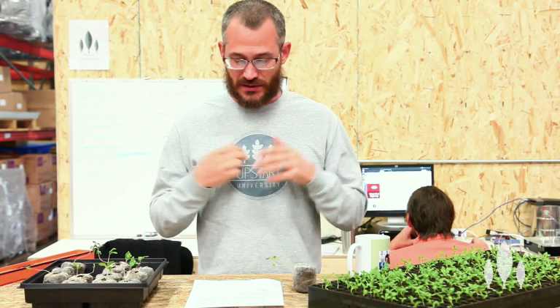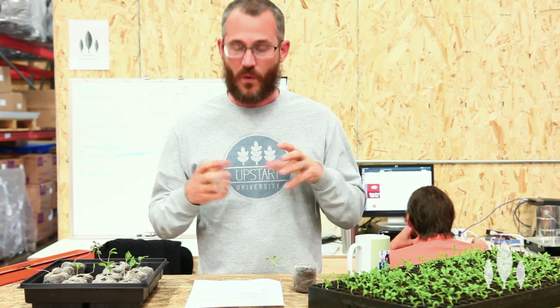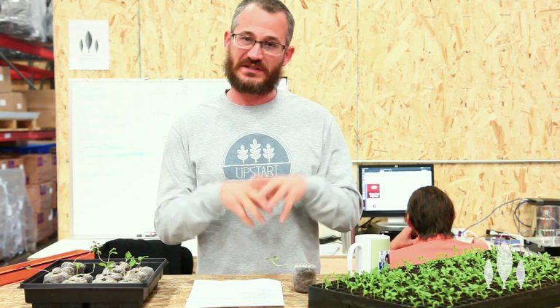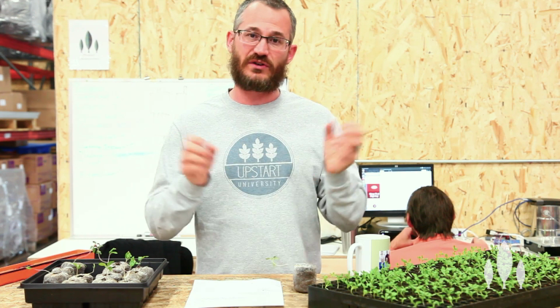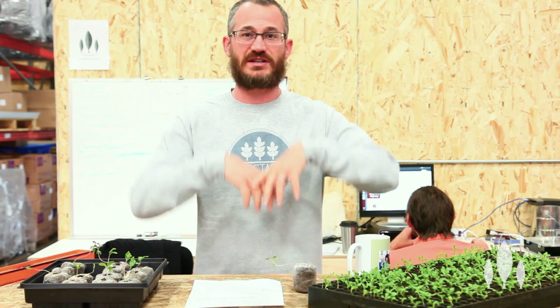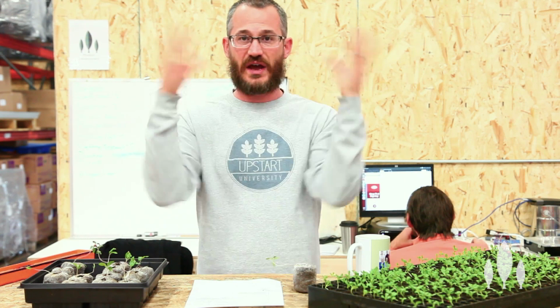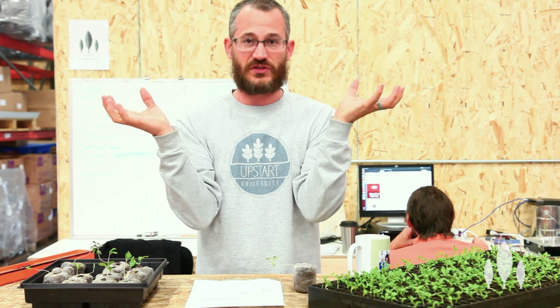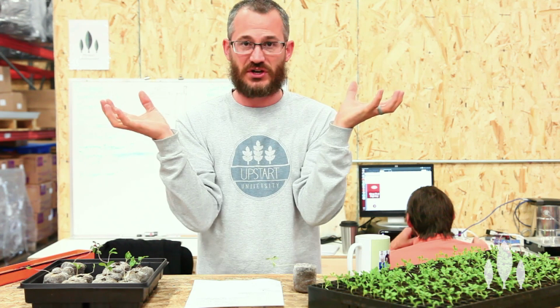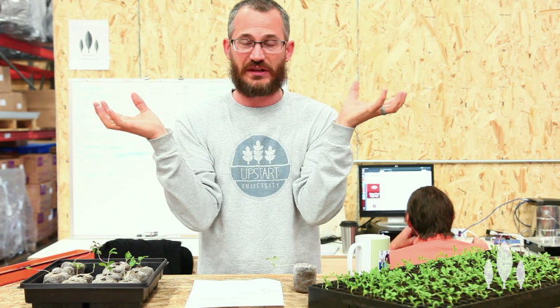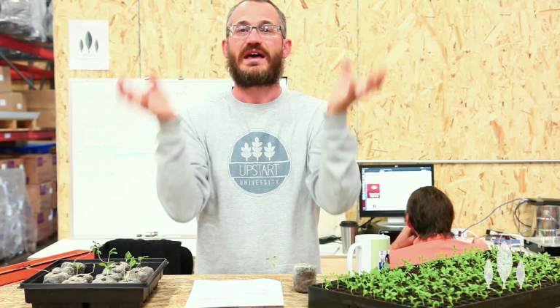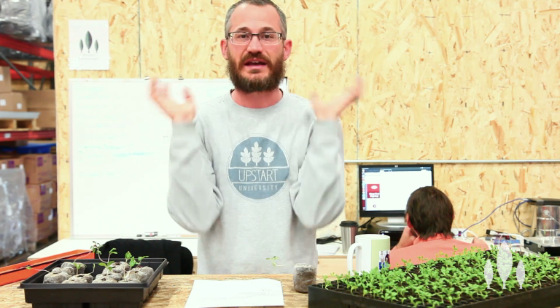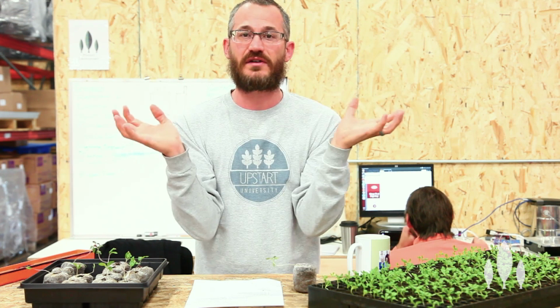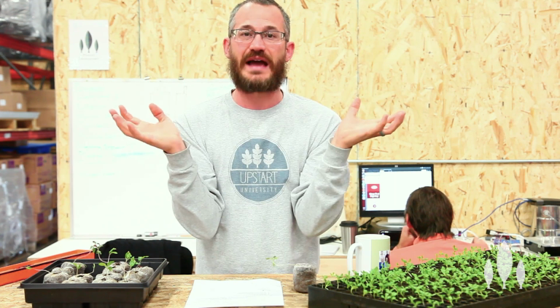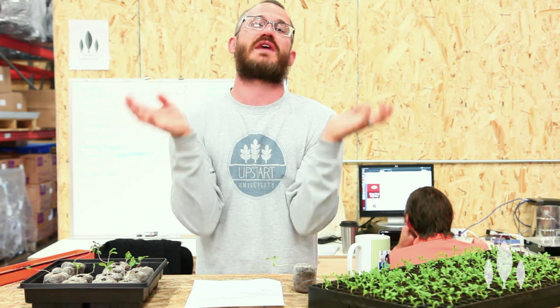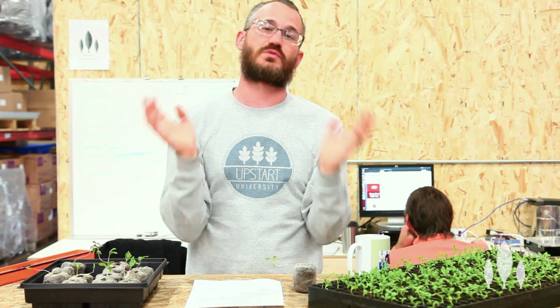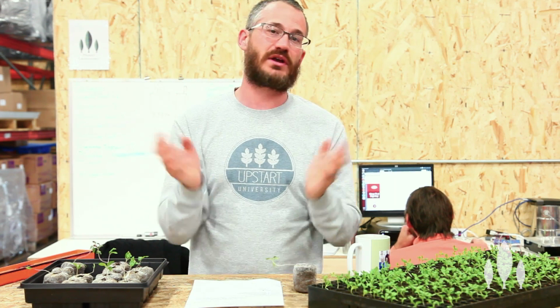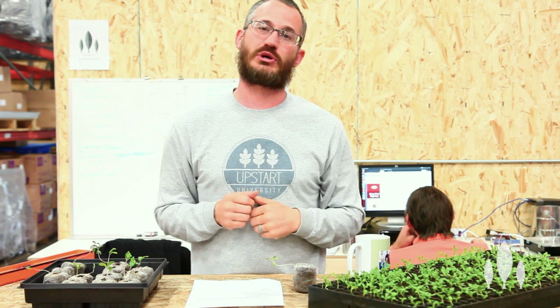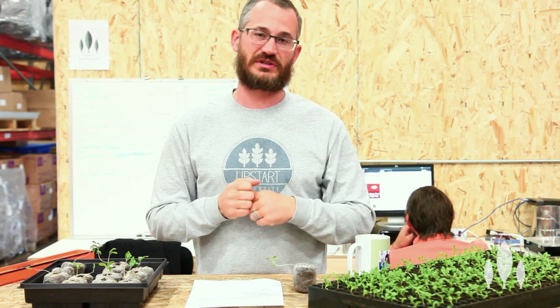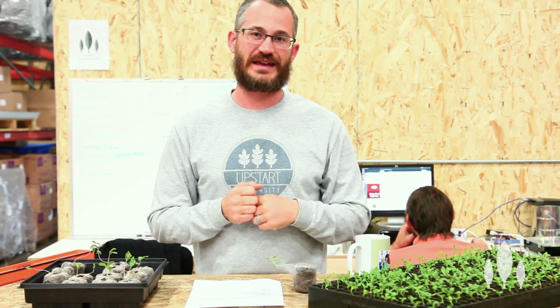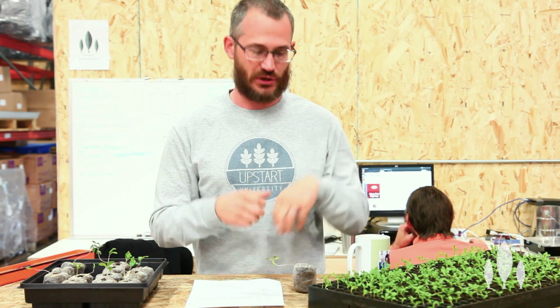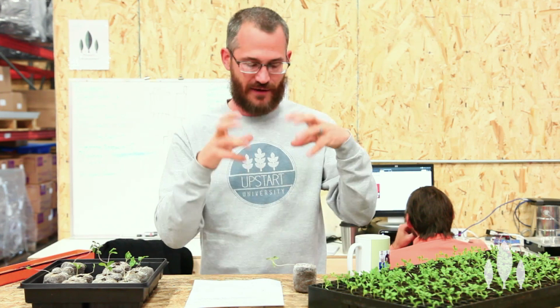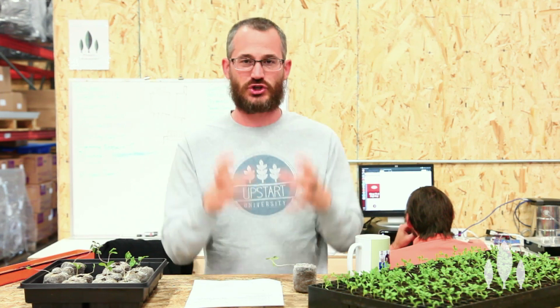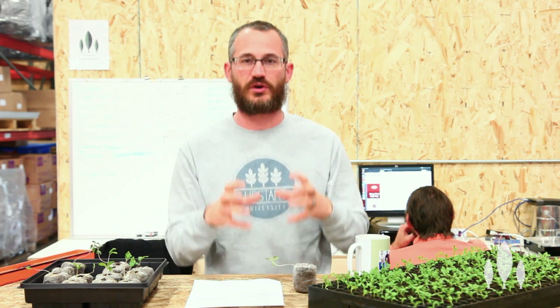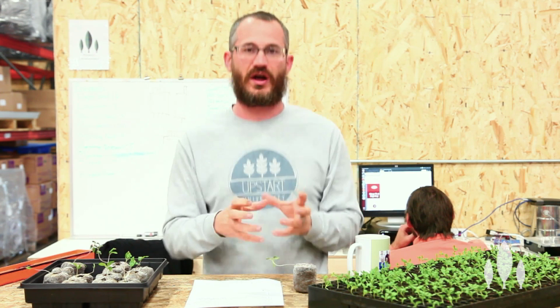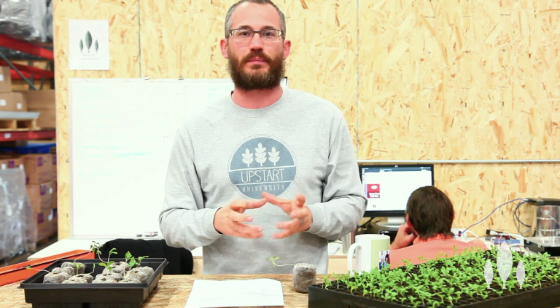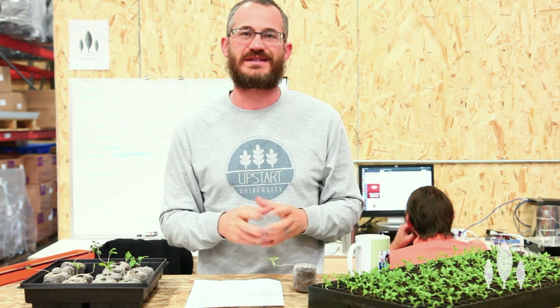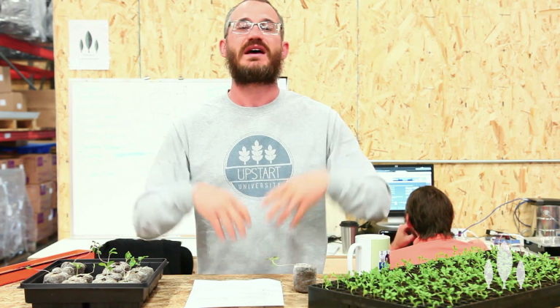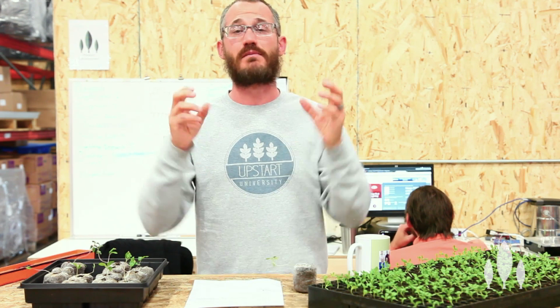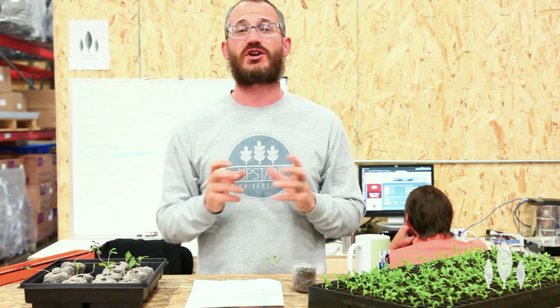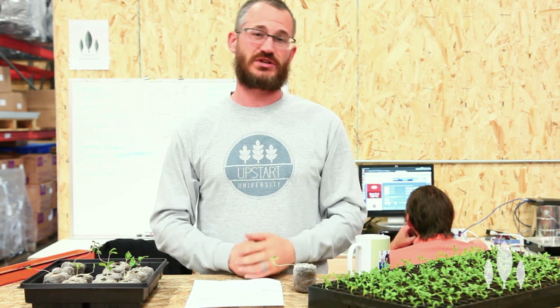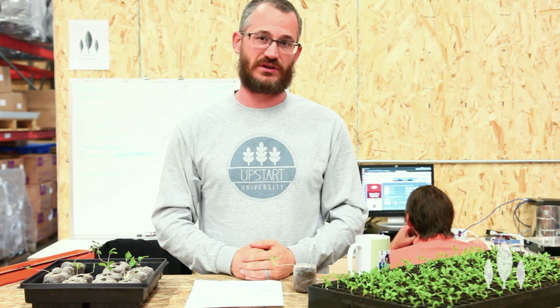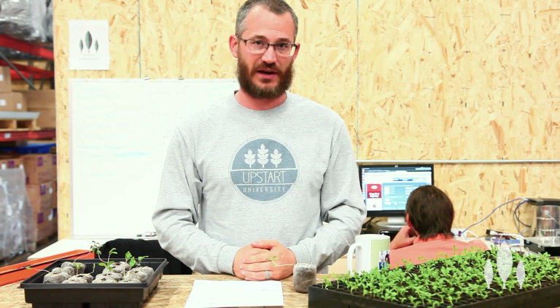Once the seed cracks and you've got those initial leaves, get it under light. That is really going to reduce the legginess. You're going to have much shorter, stockier plants that are much, much easier to handle.